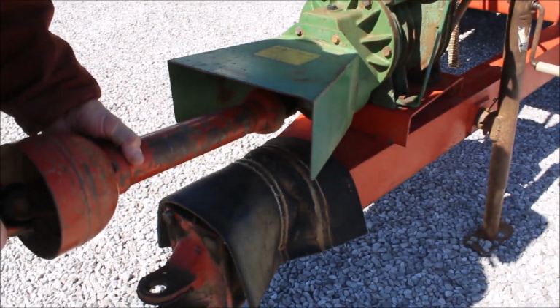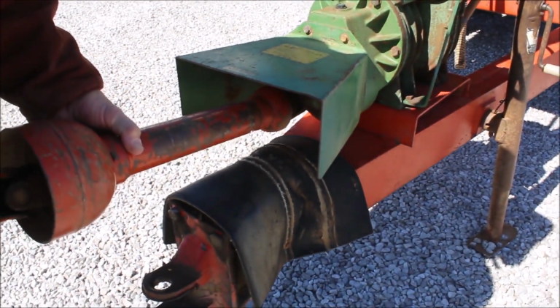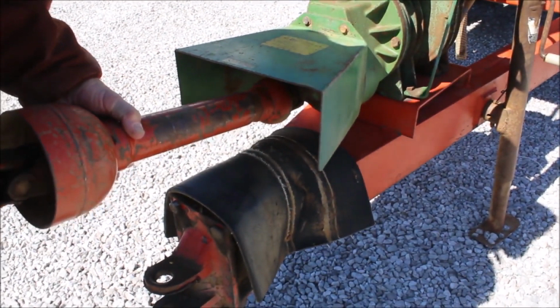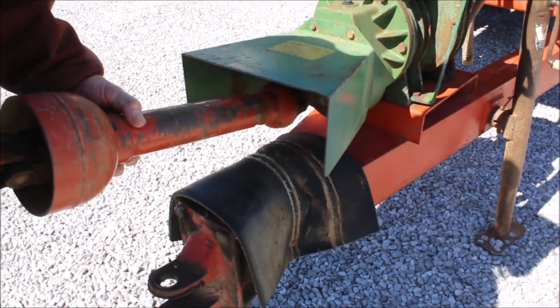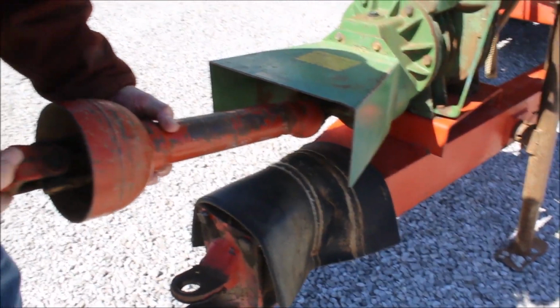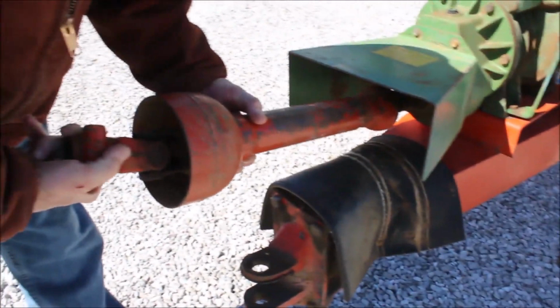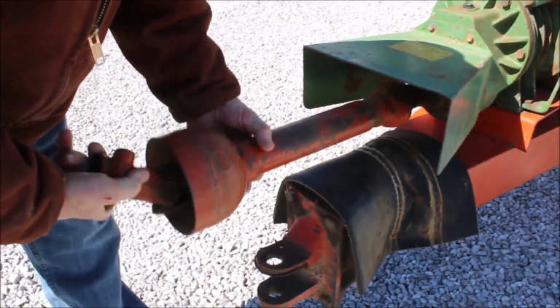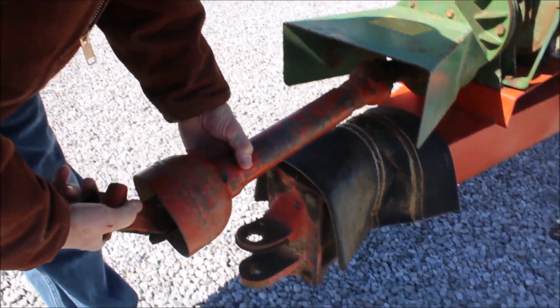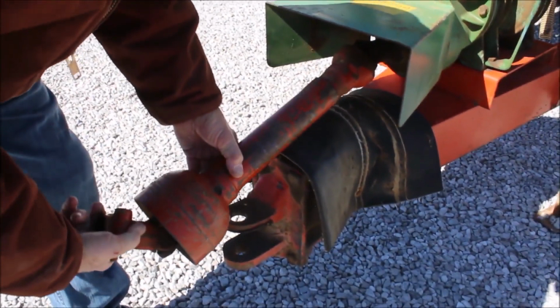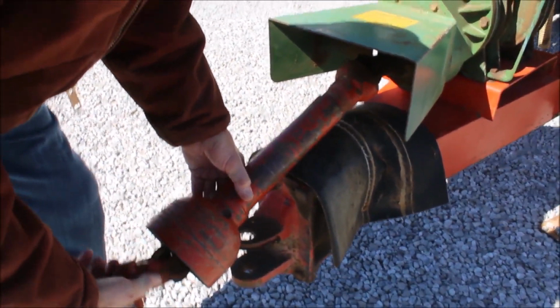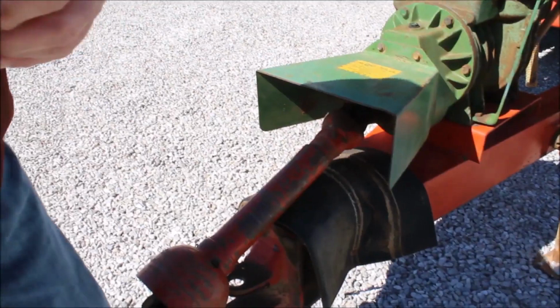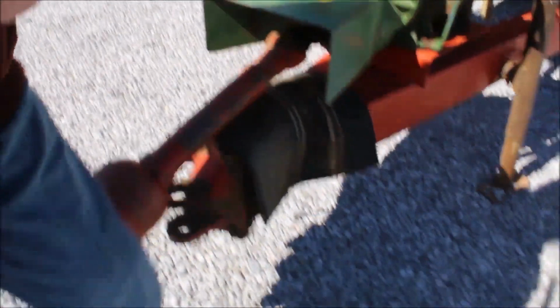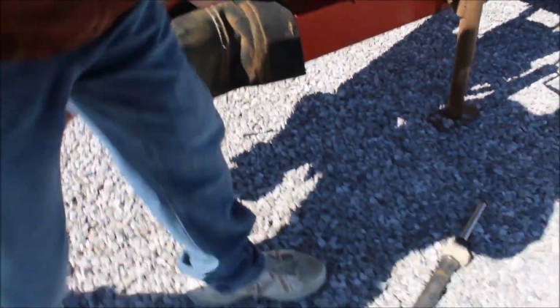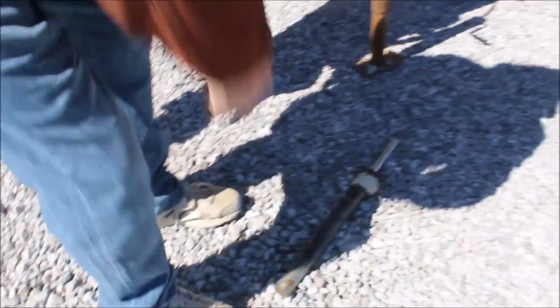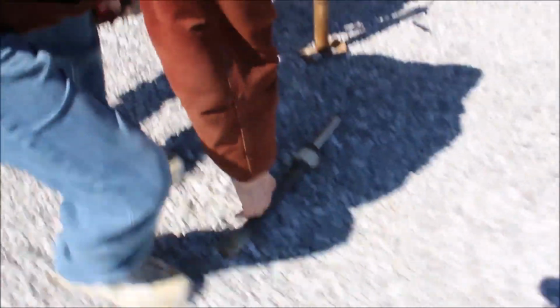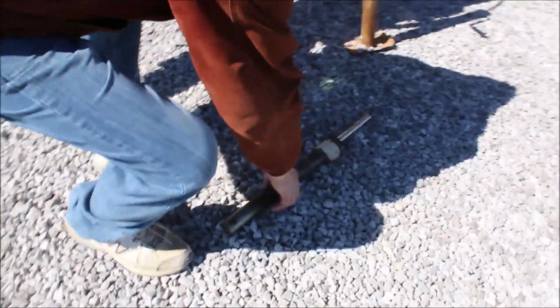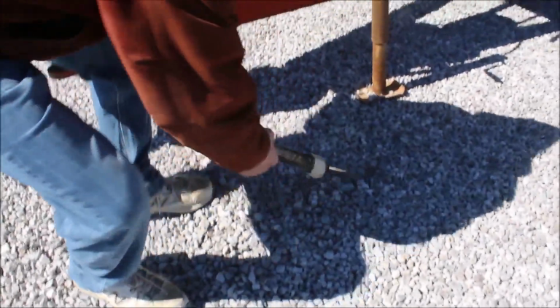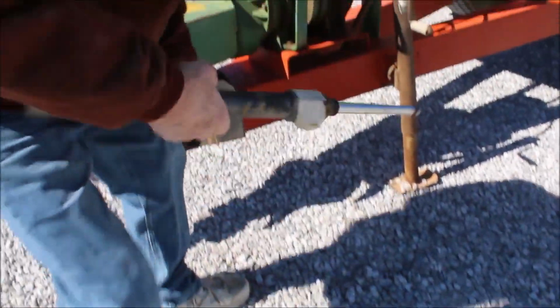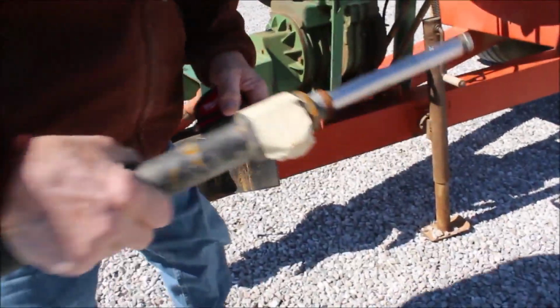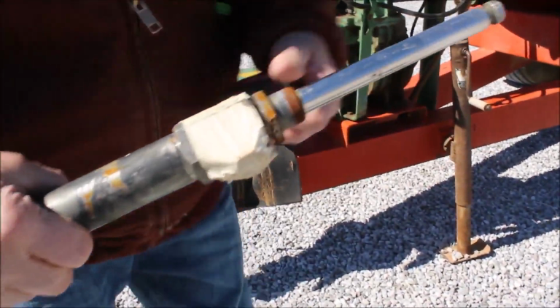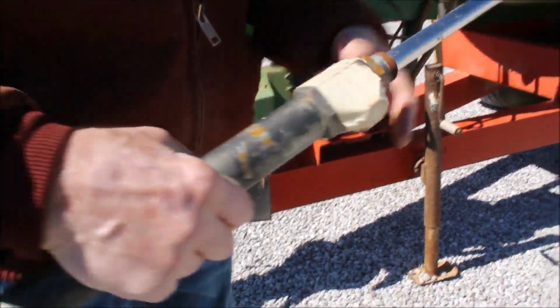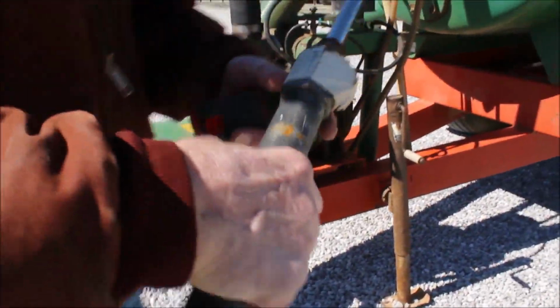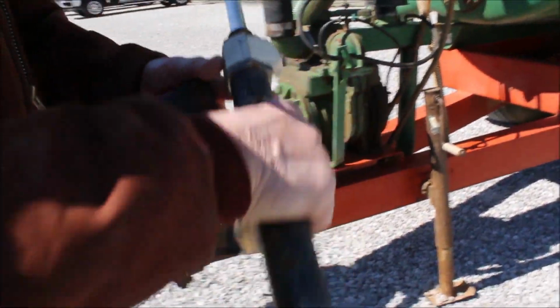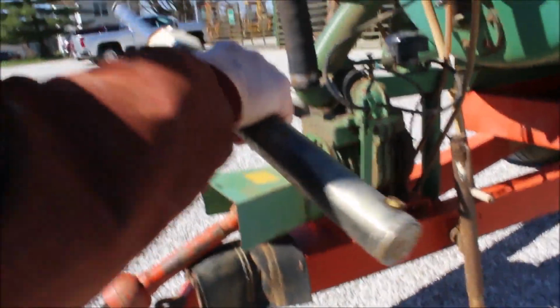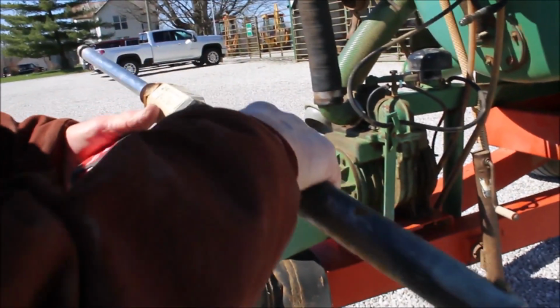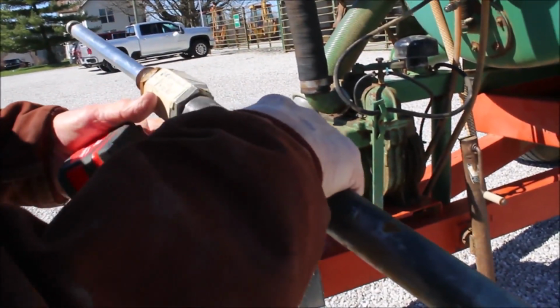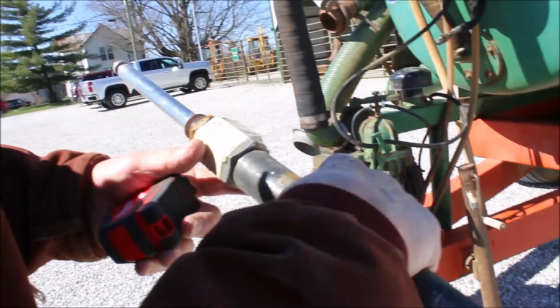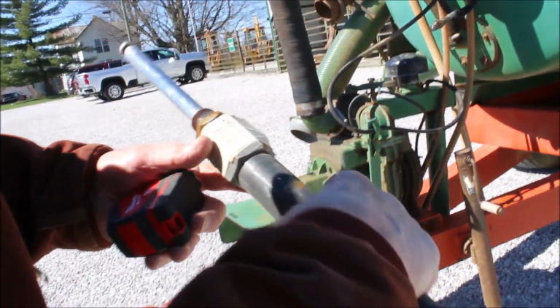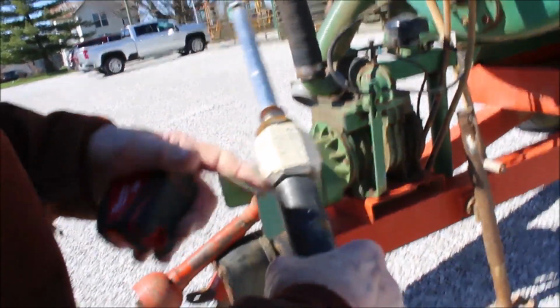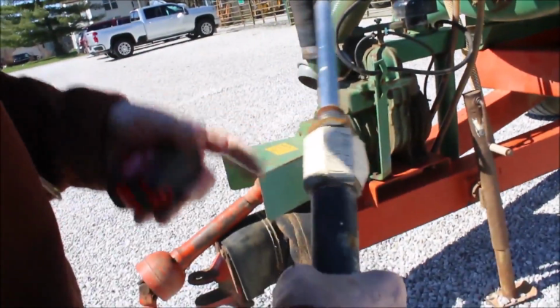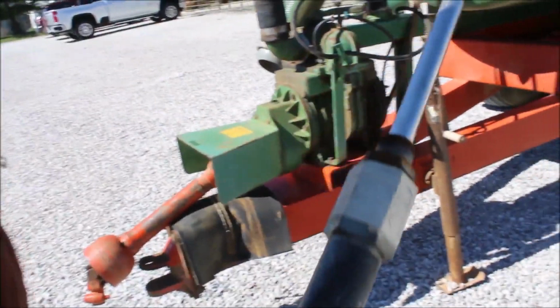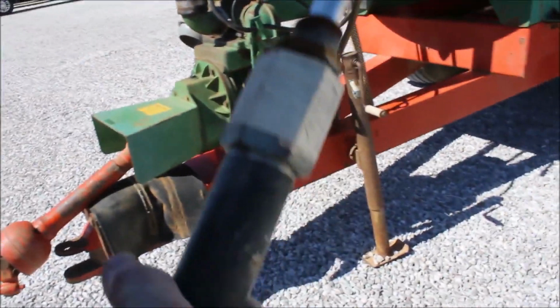I might sell it as is, but I'll bet this is a good spreader. This right here goes with it — it's rebuilt, says repacked. I think it's come with it, so it's going to go with it.